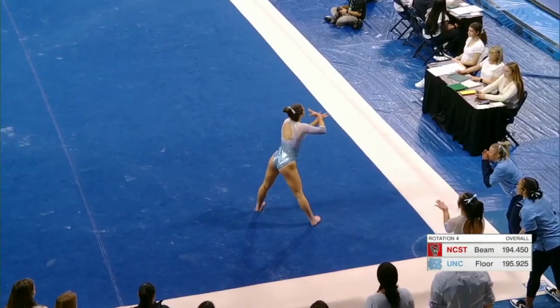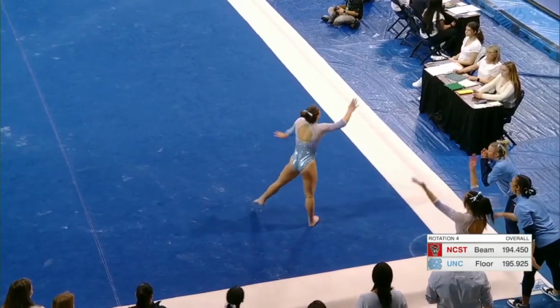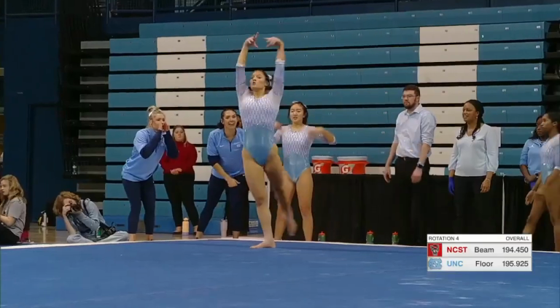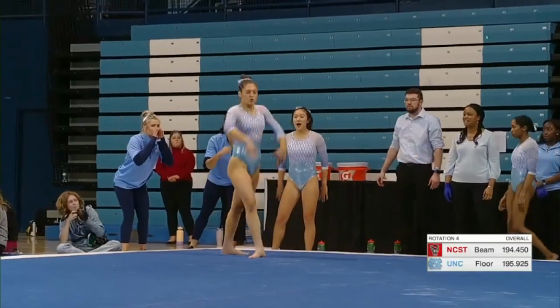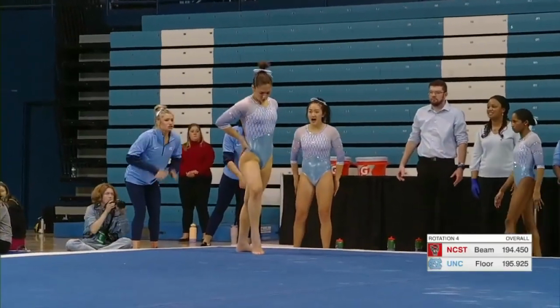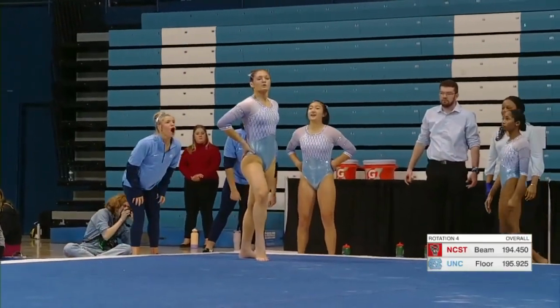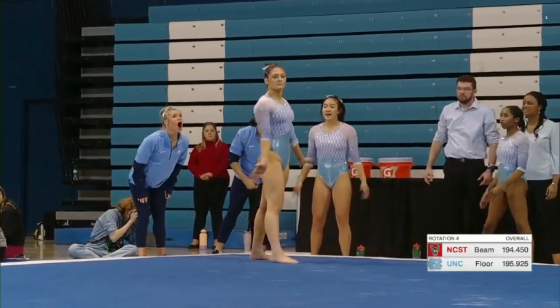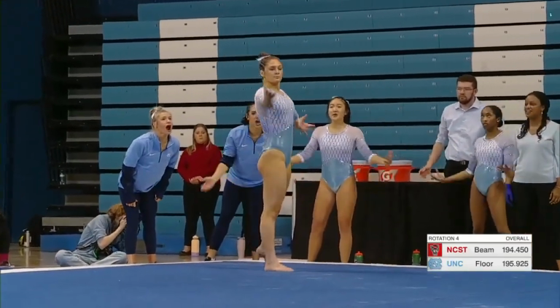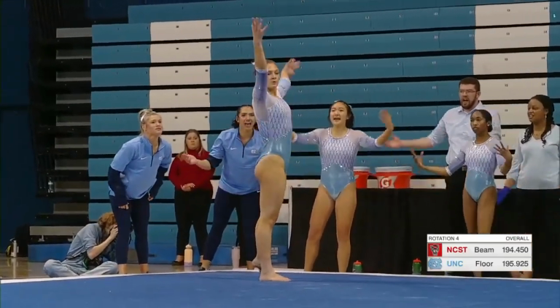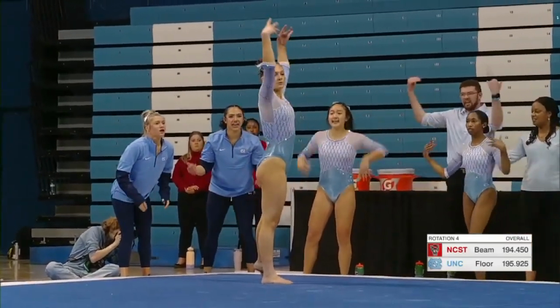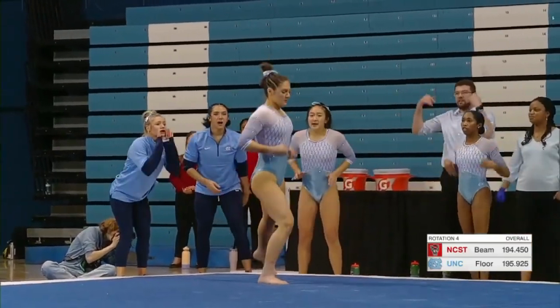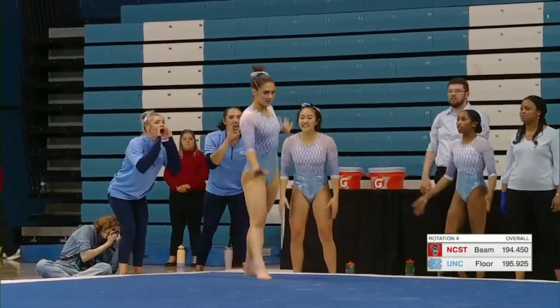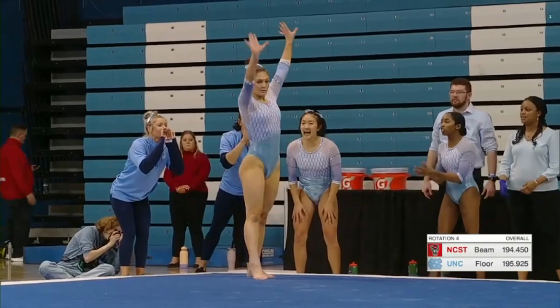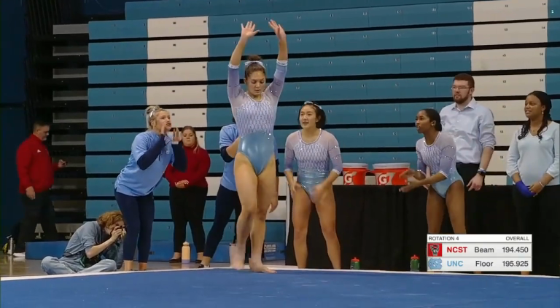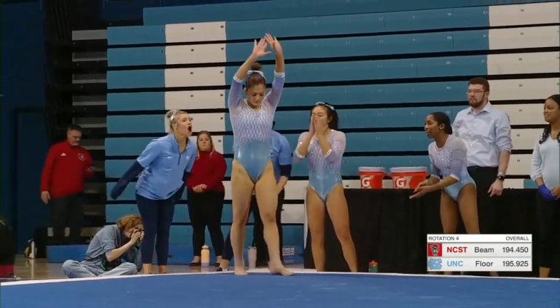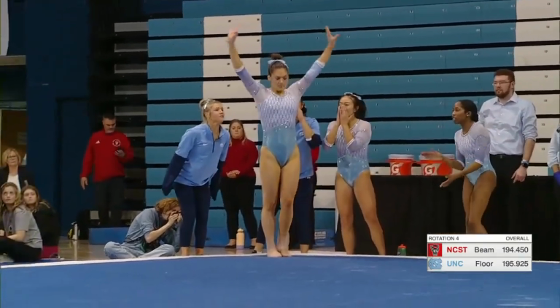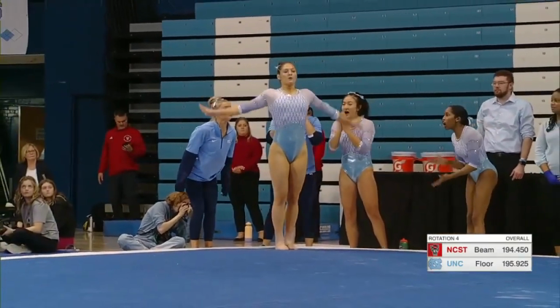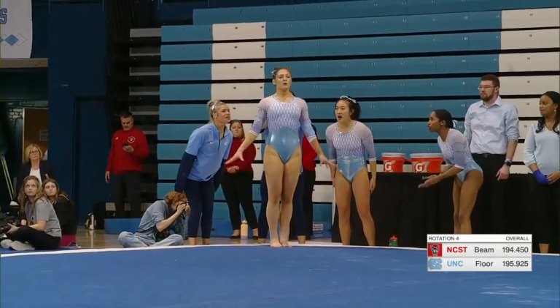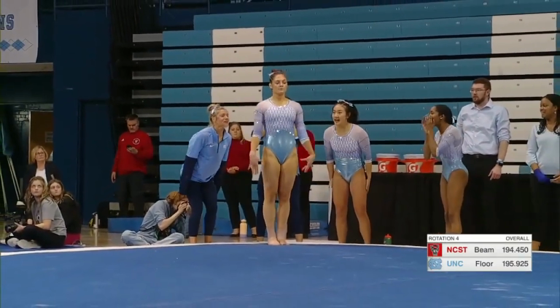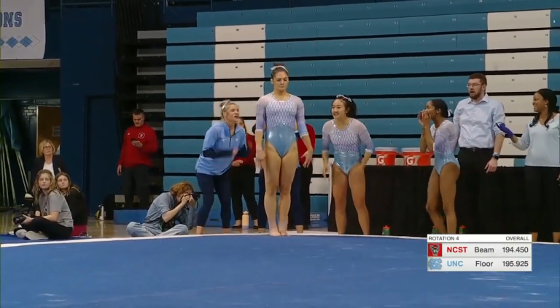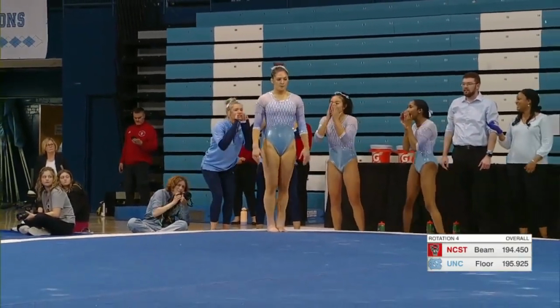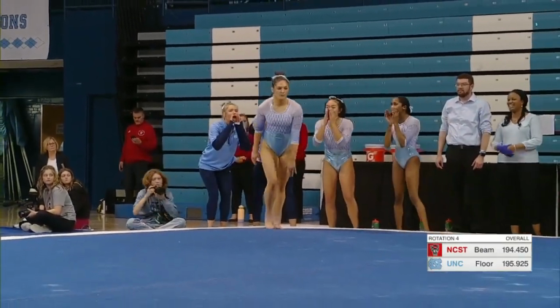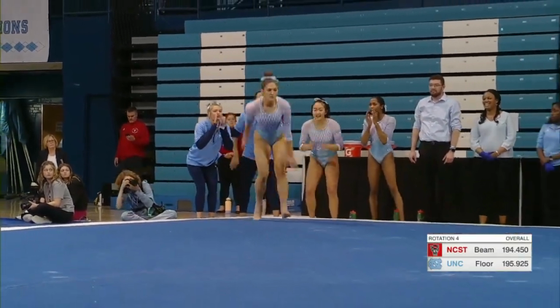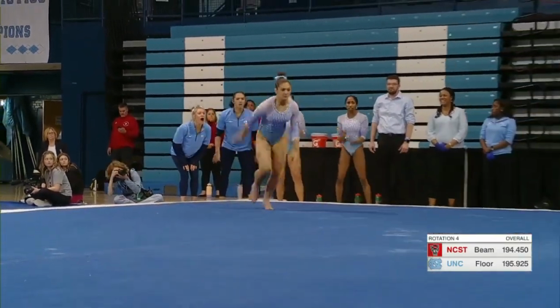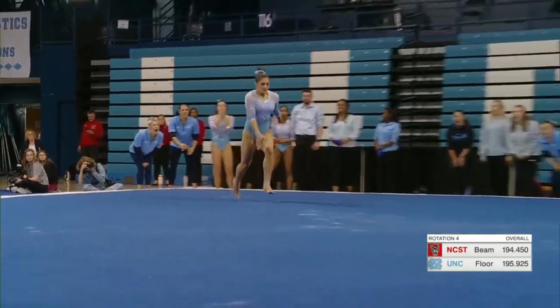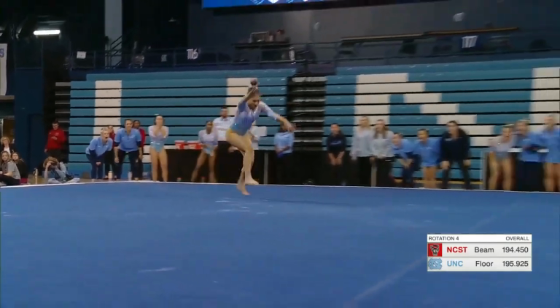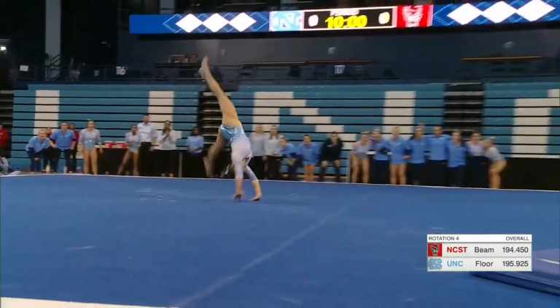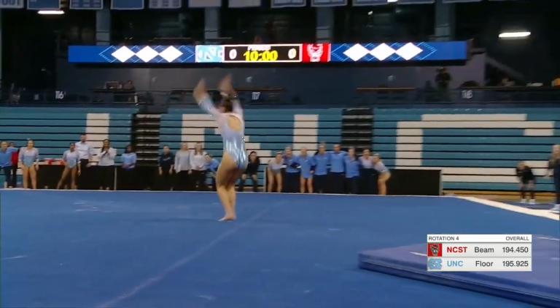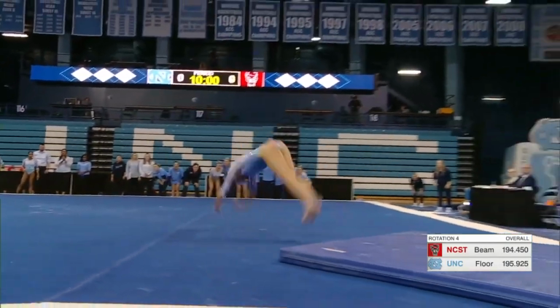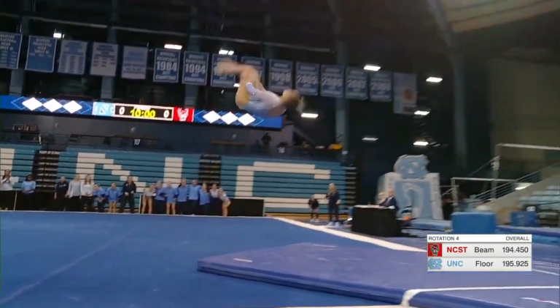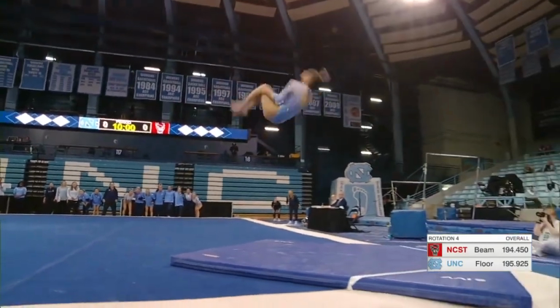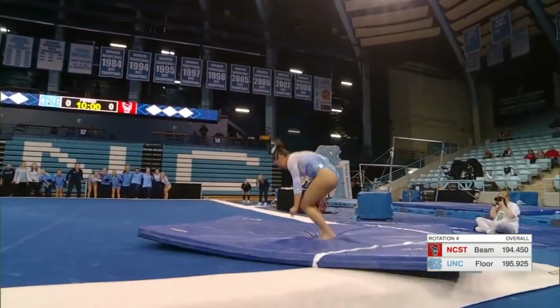And really pretty leaps that she just had, showing that 180 split and that extension on her legs. Now for her last pass — she's going to go with a round-off, double tuck.